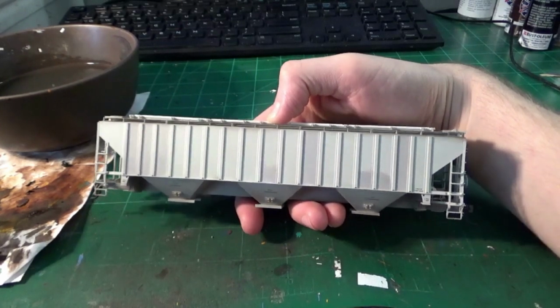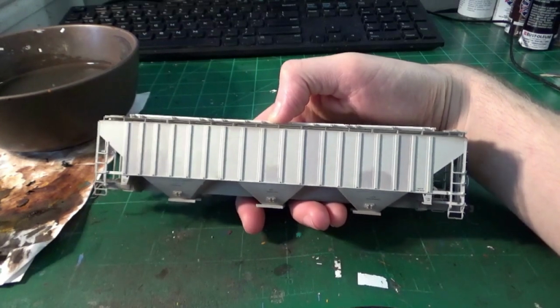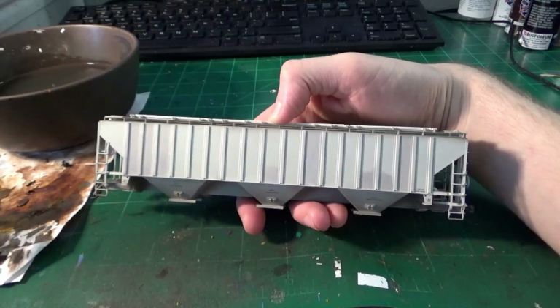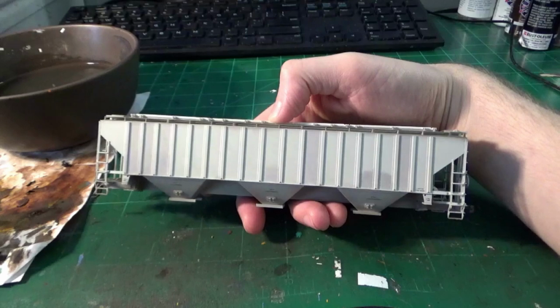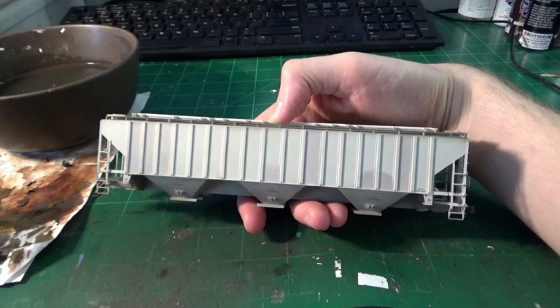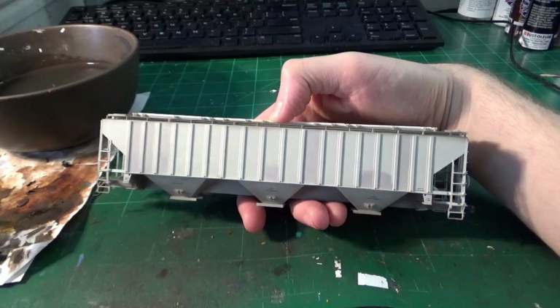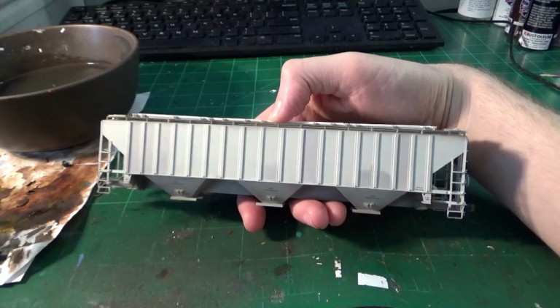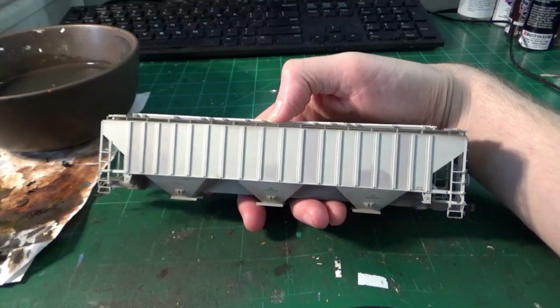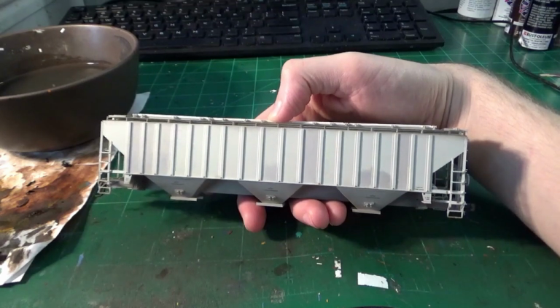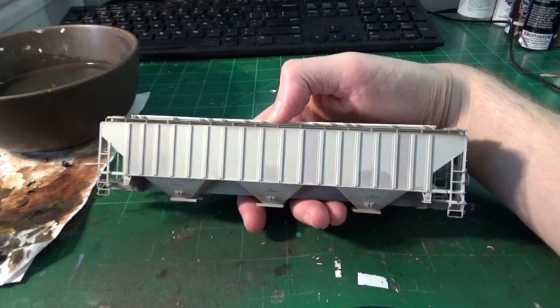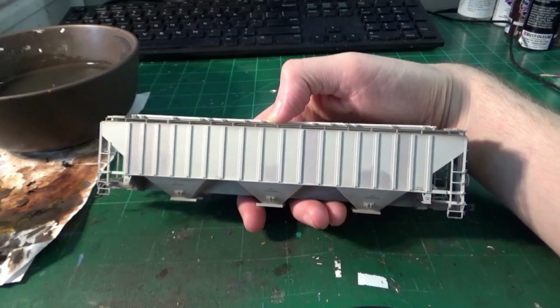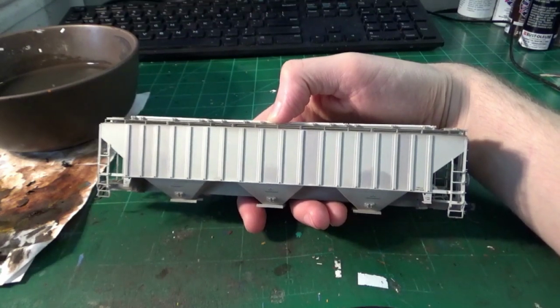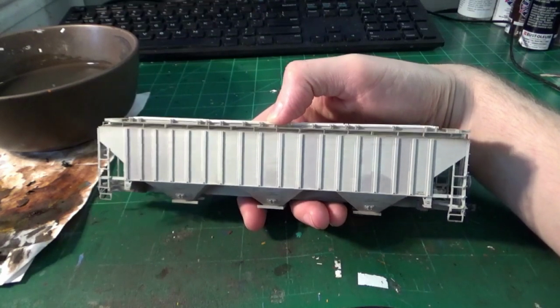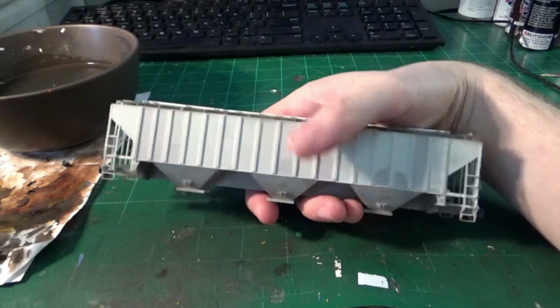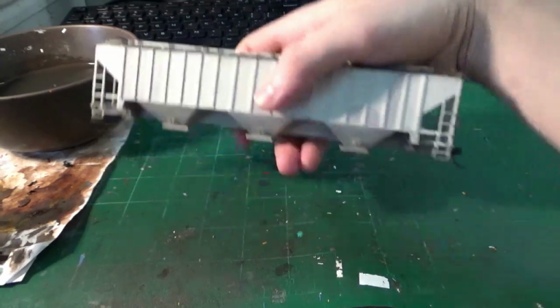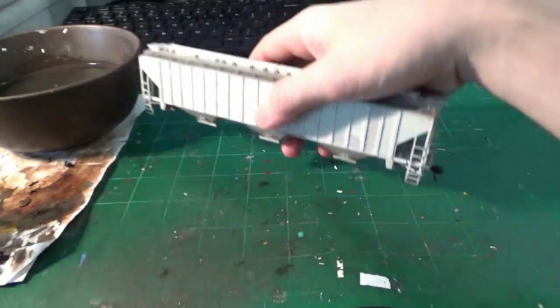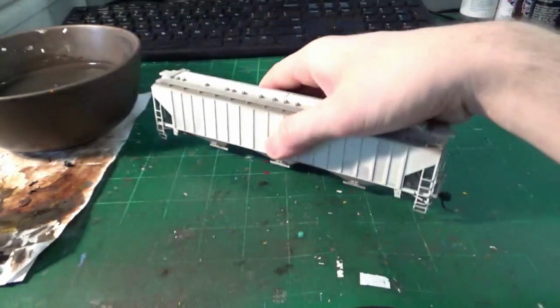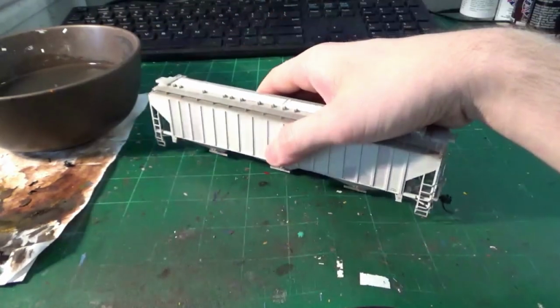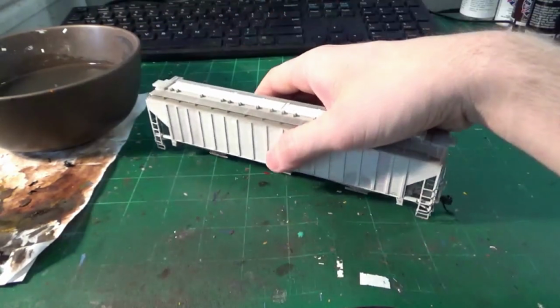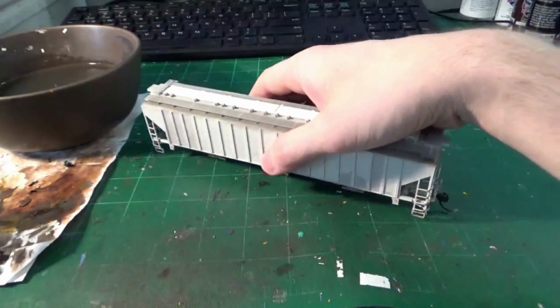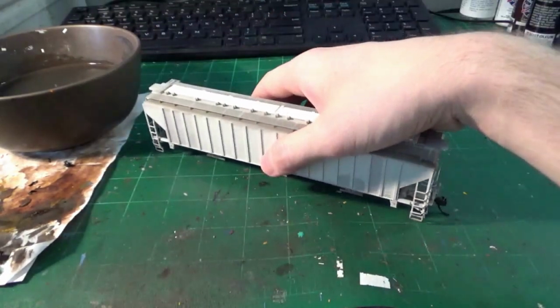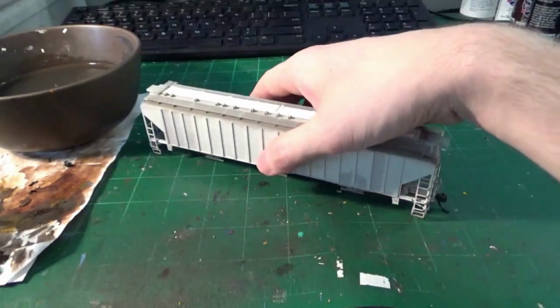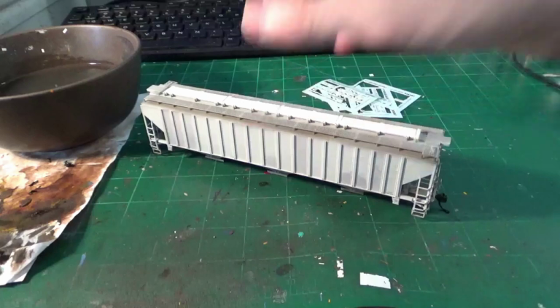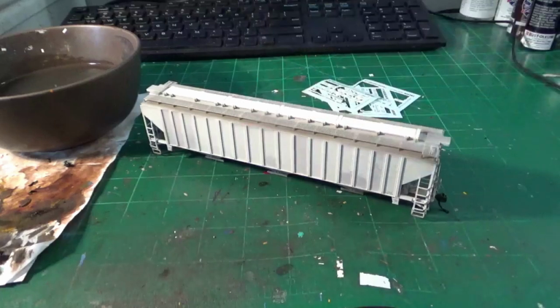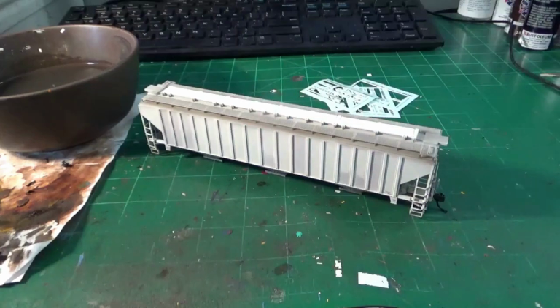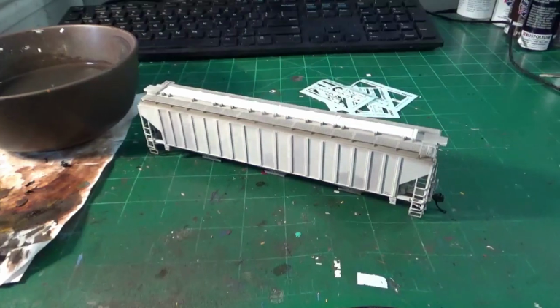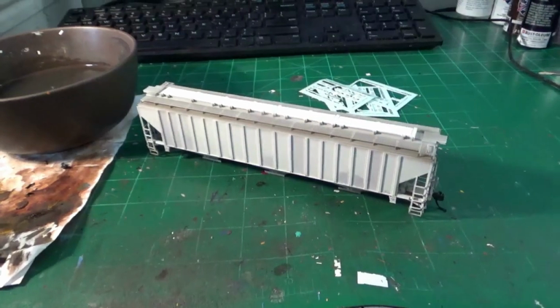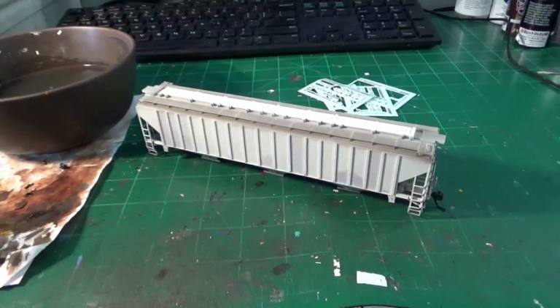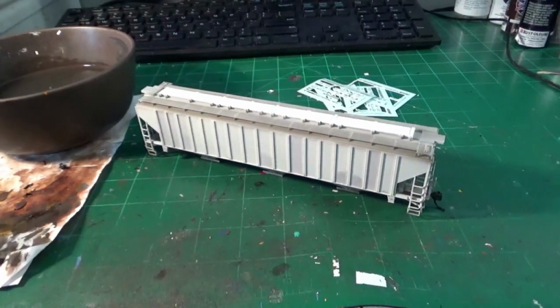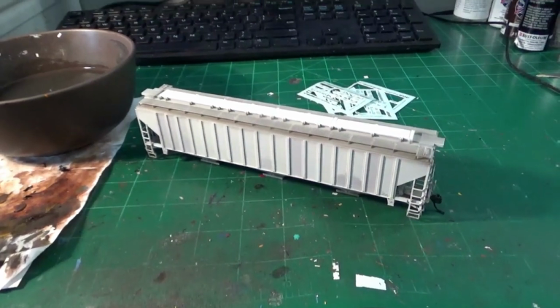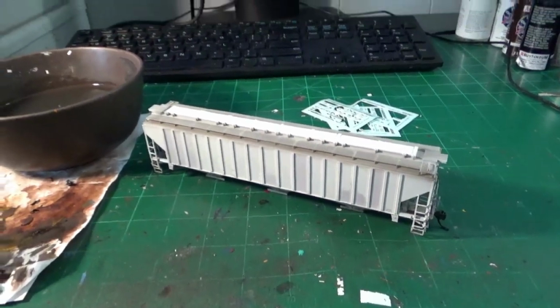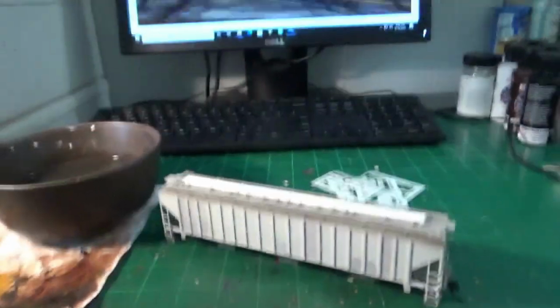These things are notorious for rusting like crazy — notorious for being in absolutely horrid condition, rusty old relics basically. What I'm going to do is patch this one, decal it, and weather it to match a particular prototype. Let me show you guys the actual prototype we're going to be modeling.